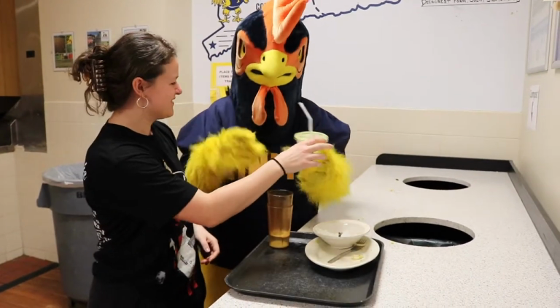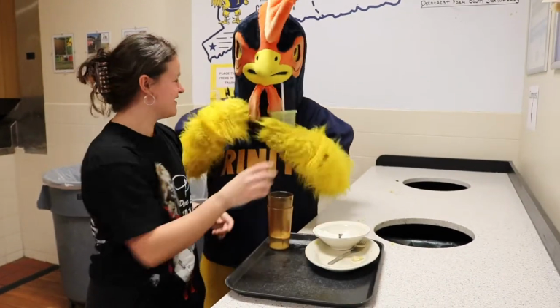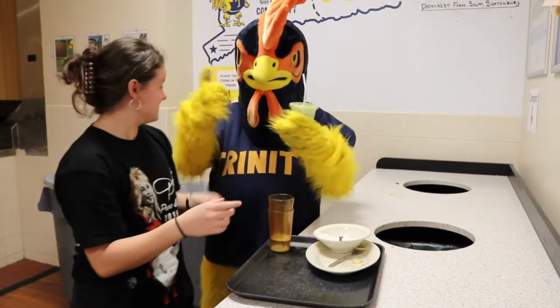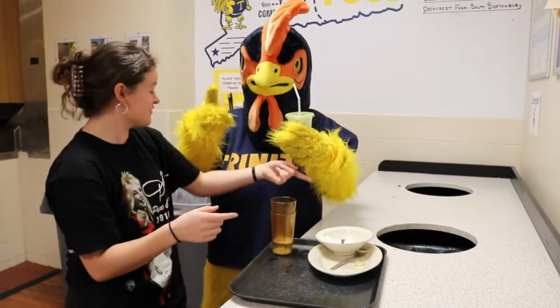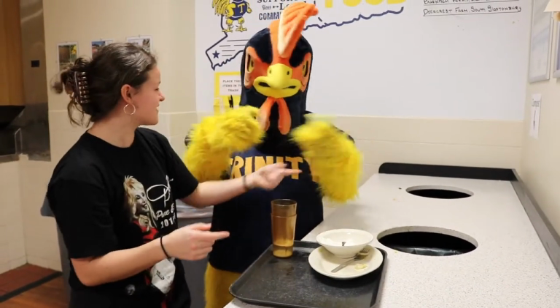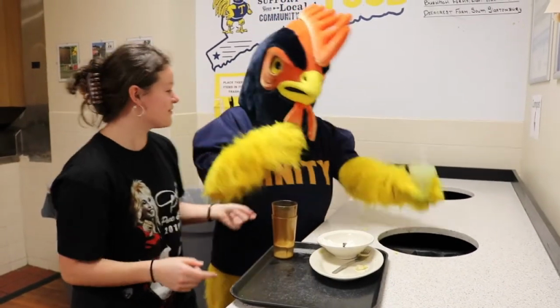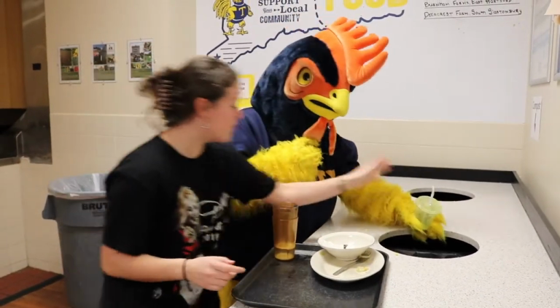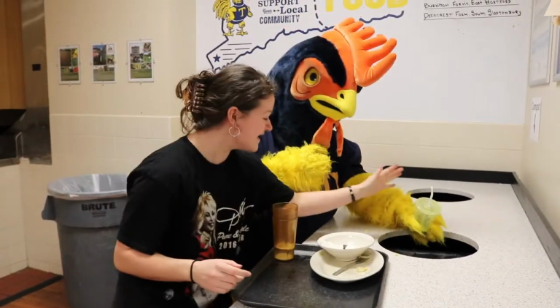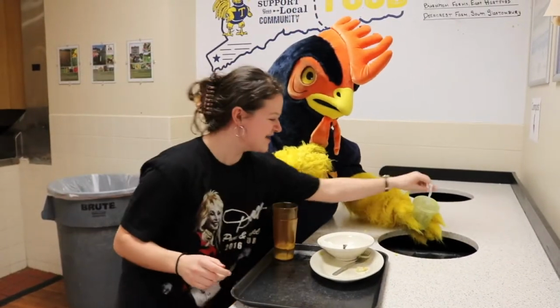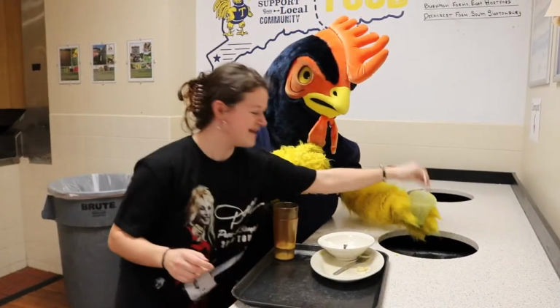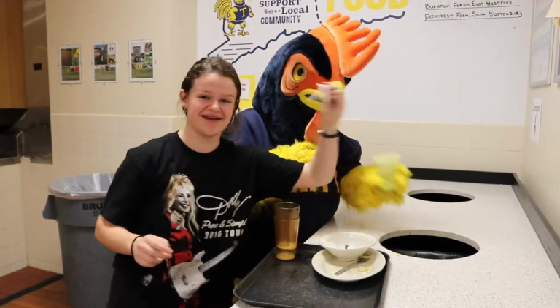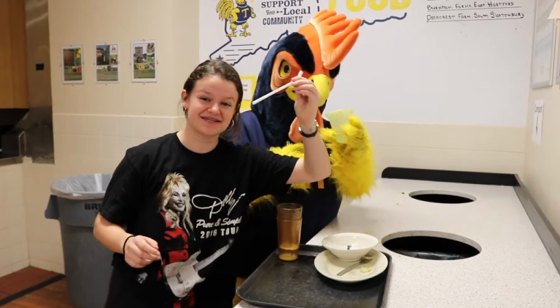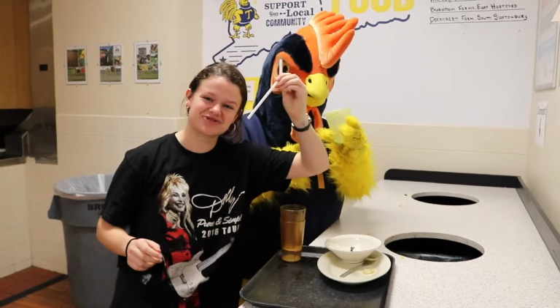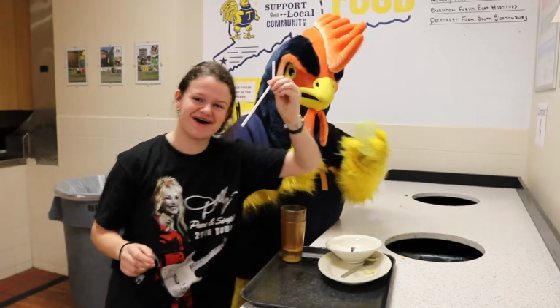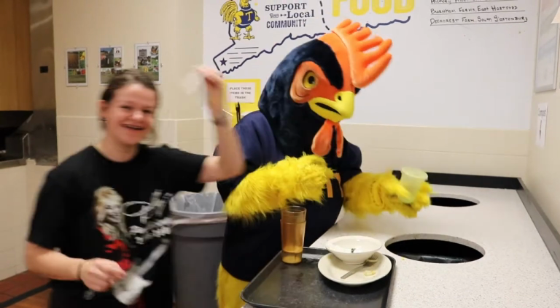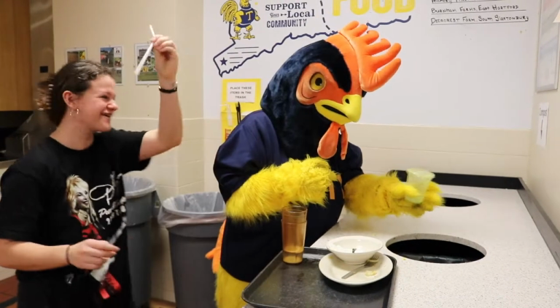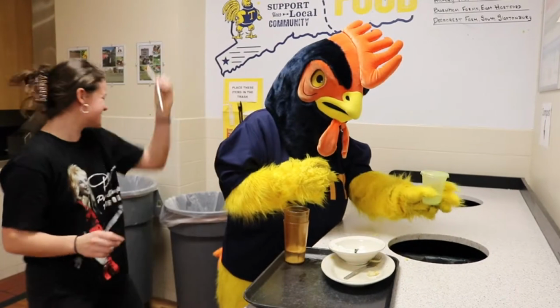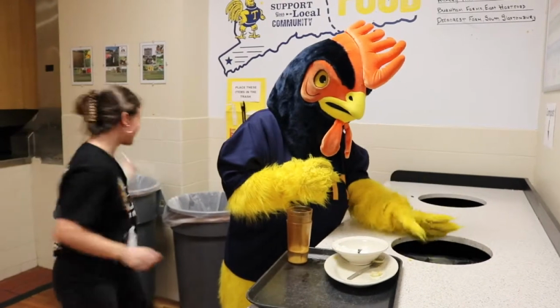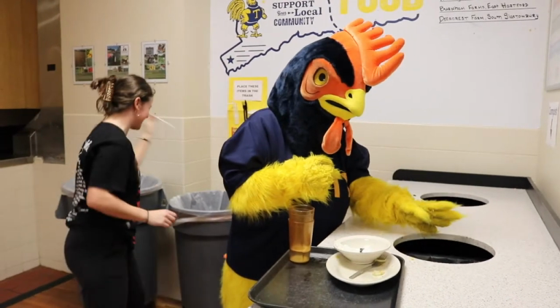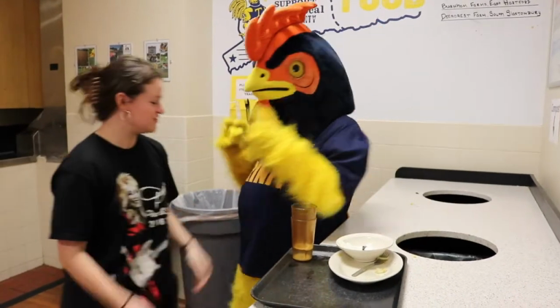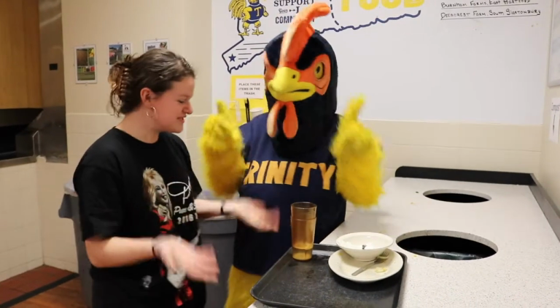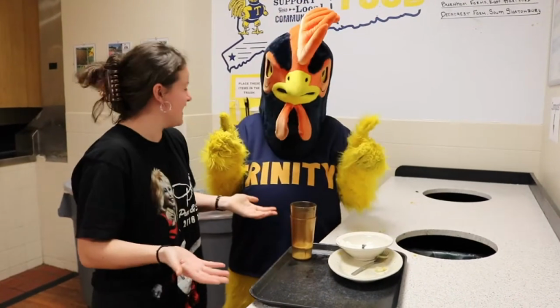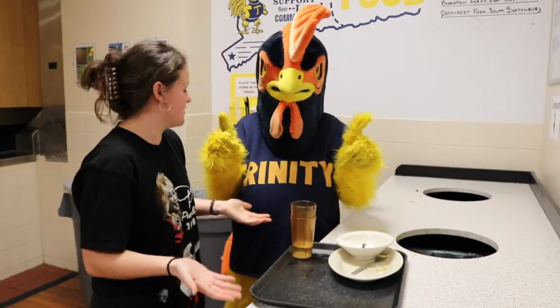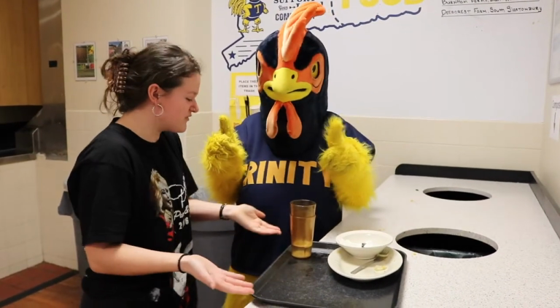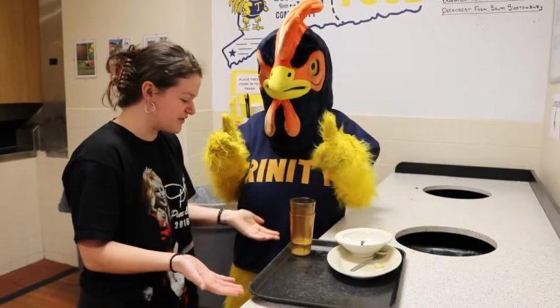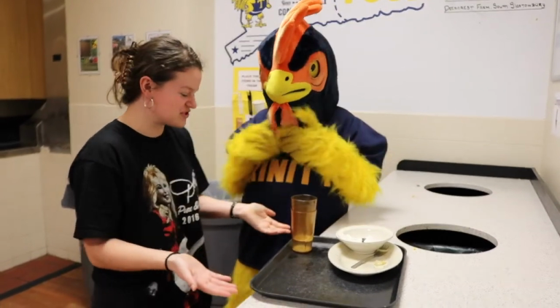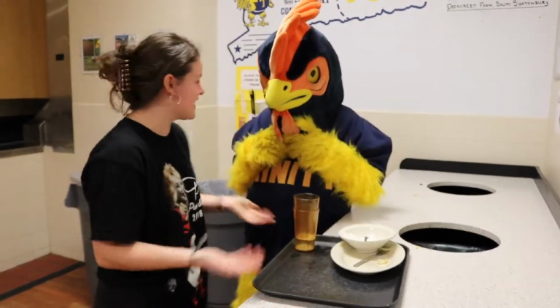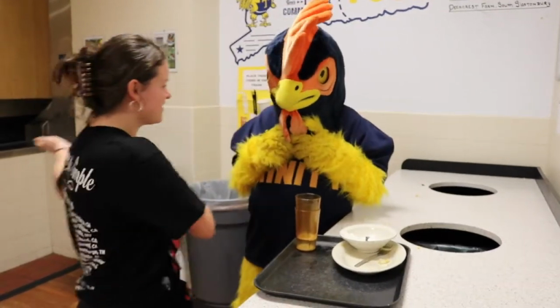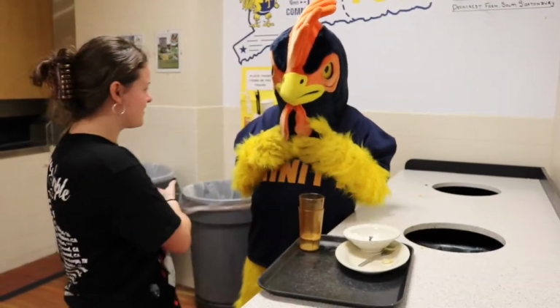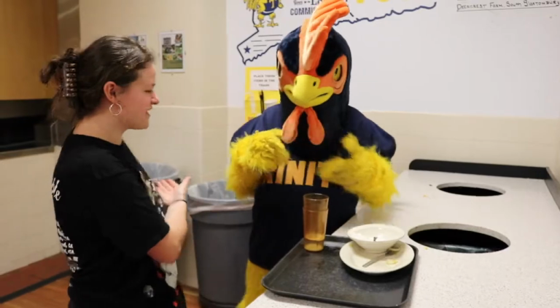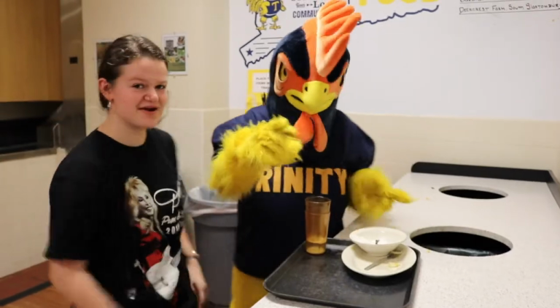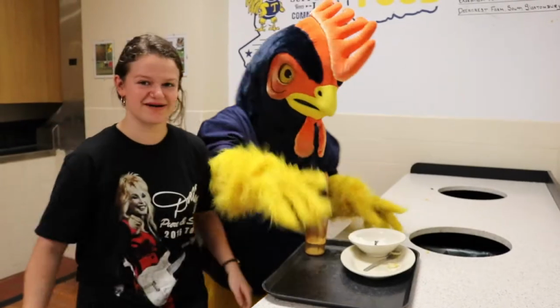The smoothie goes in the compost. Oh wait! Not the straw — that goes in the trash. You did it! Now you can put your tray on the conveyor belt.